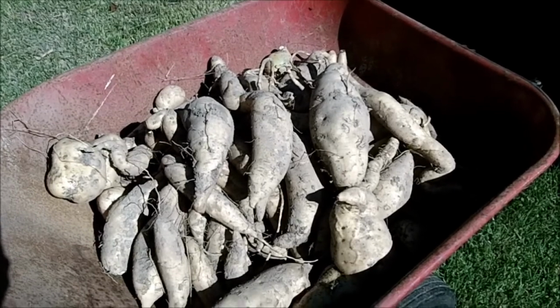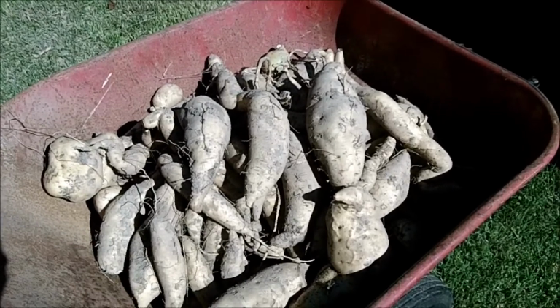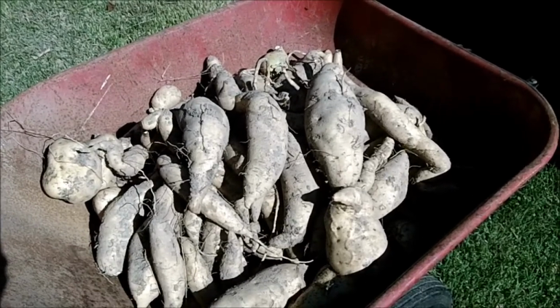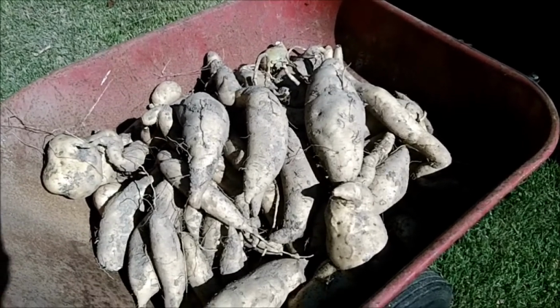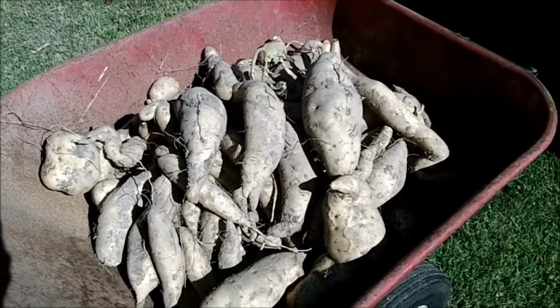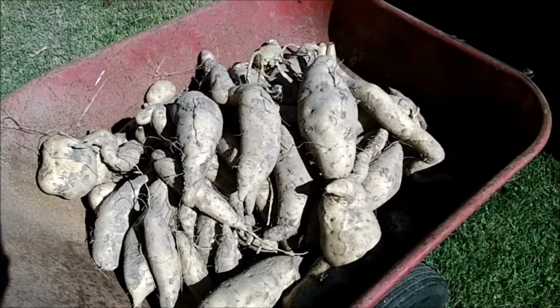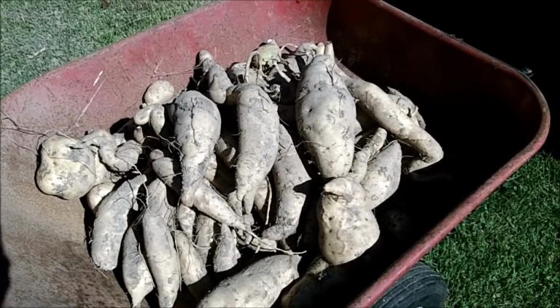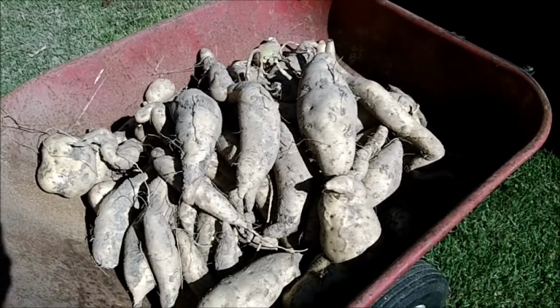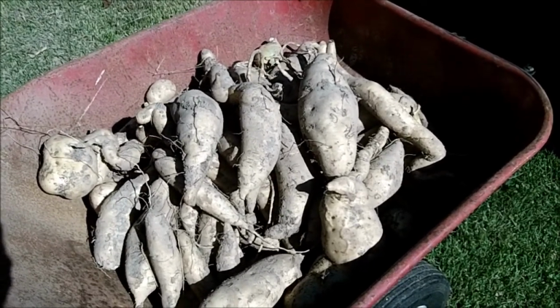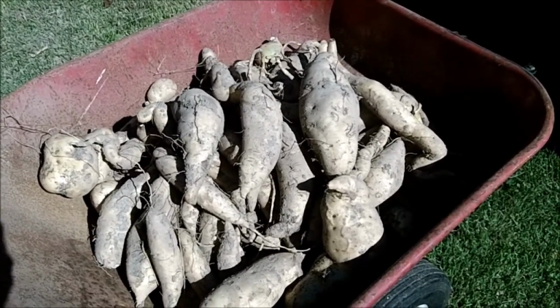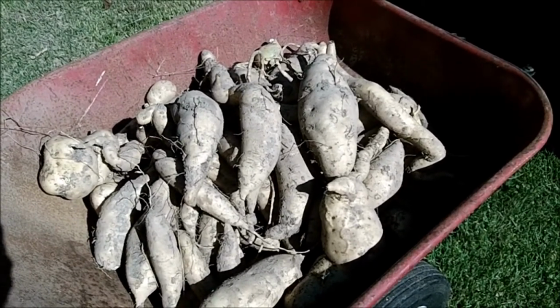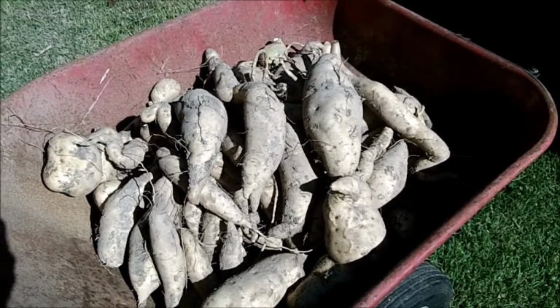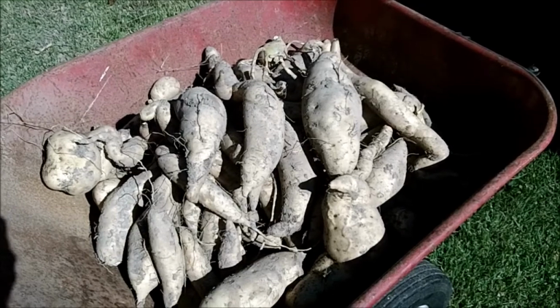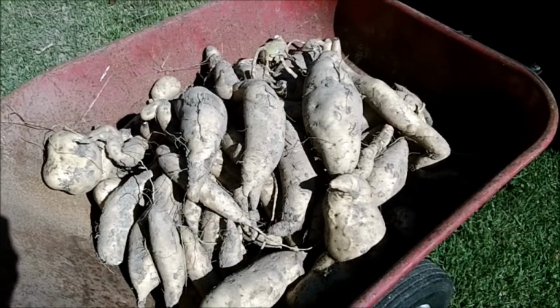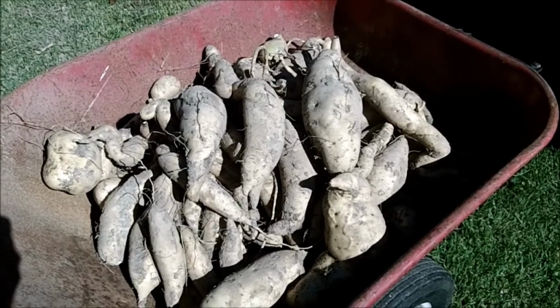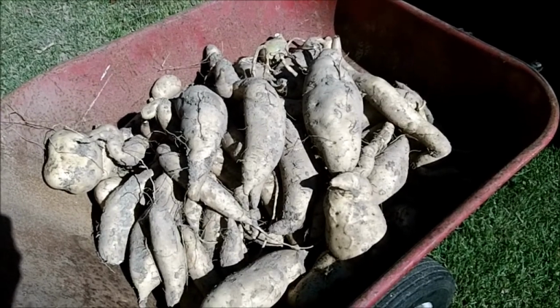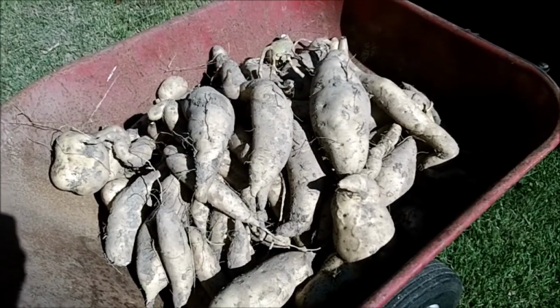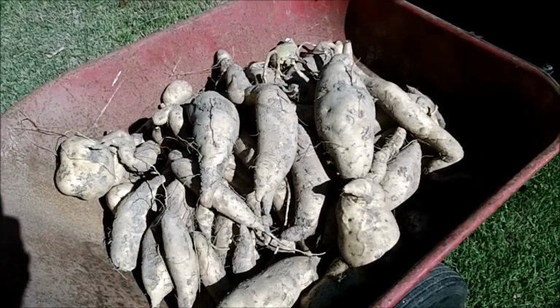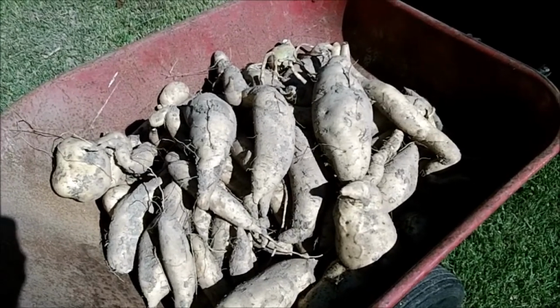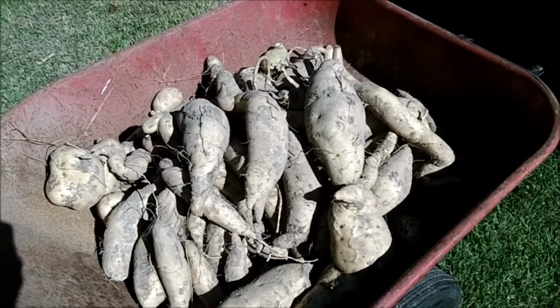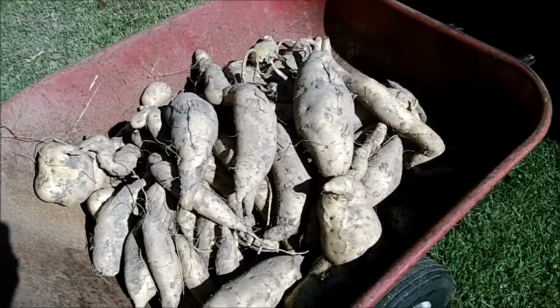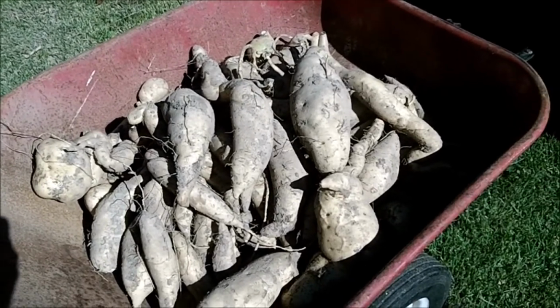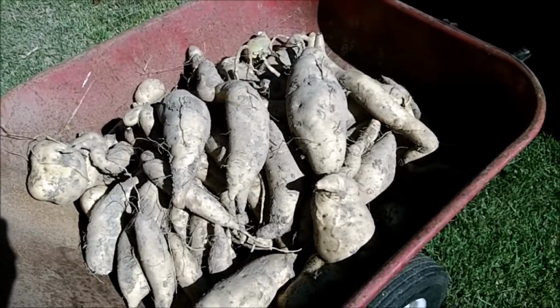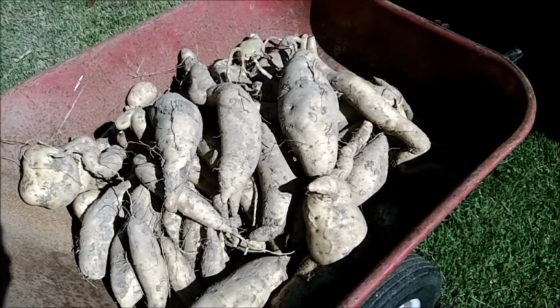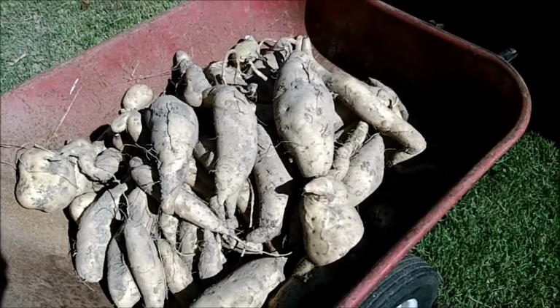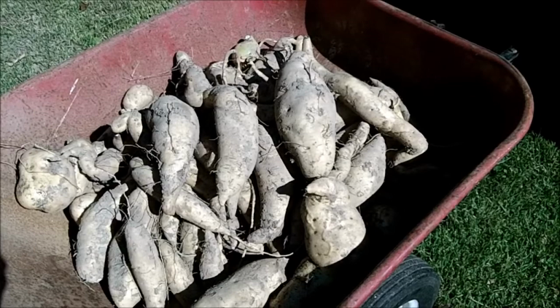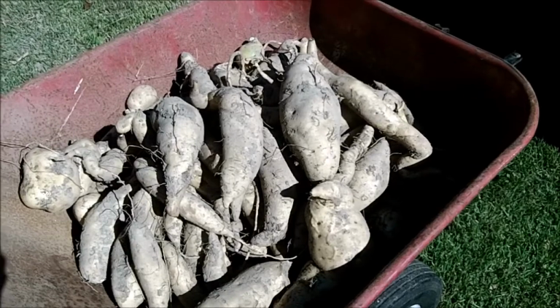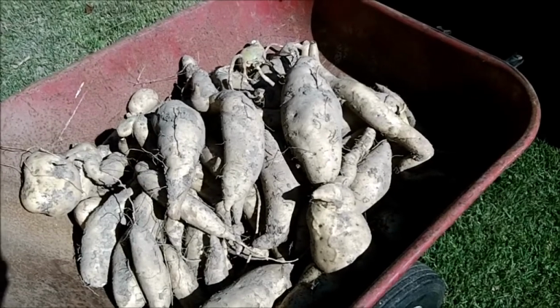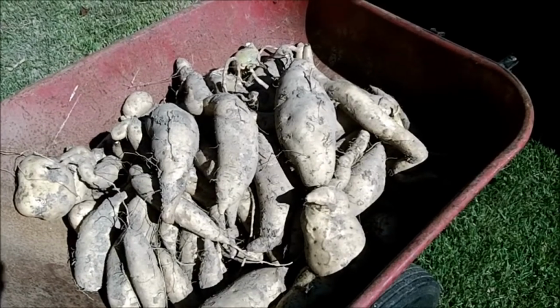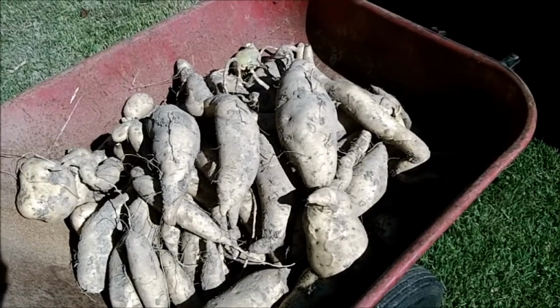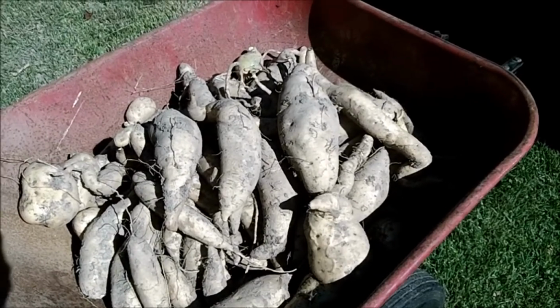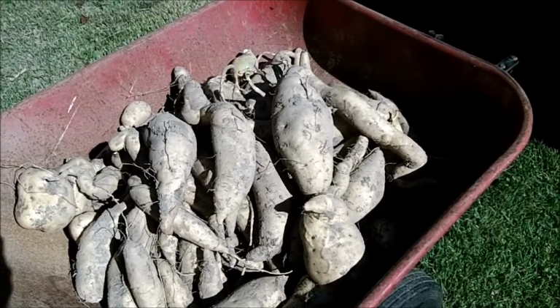12 slips — one of them died right away. I harvested one about a month ago, but this is the other 10. A couple of moles and critters got in and started eating some of them.